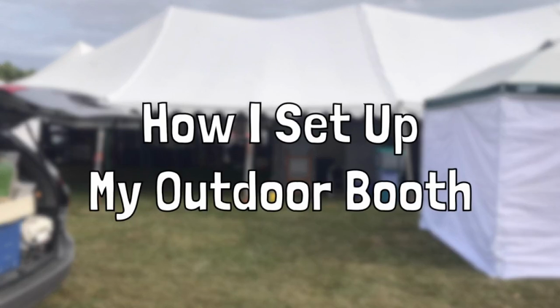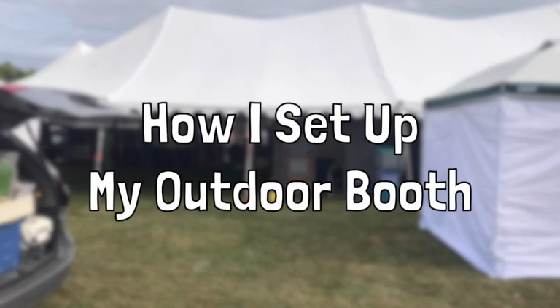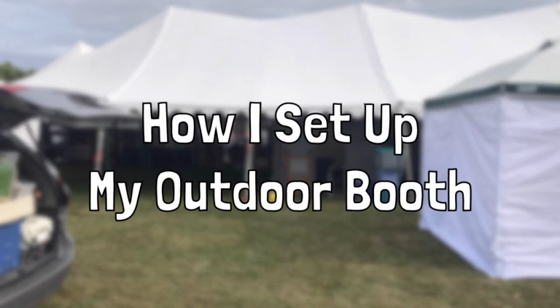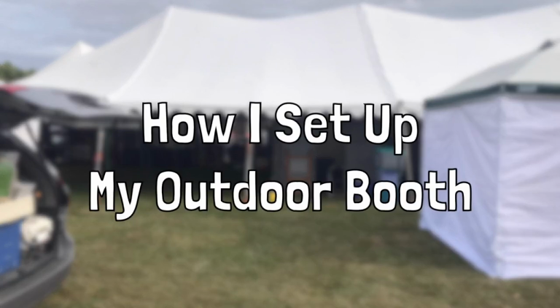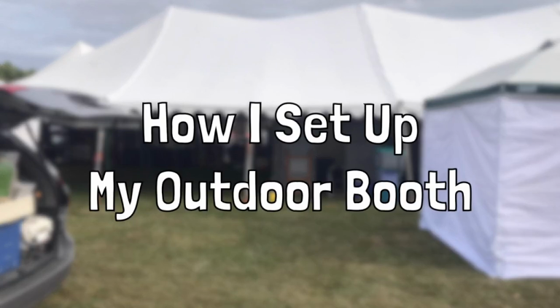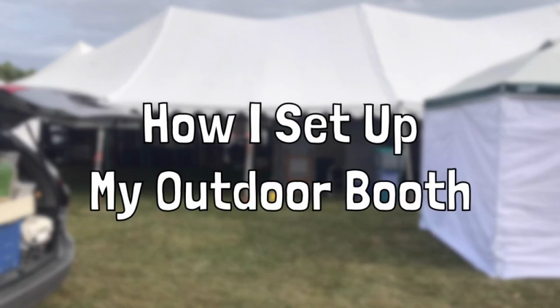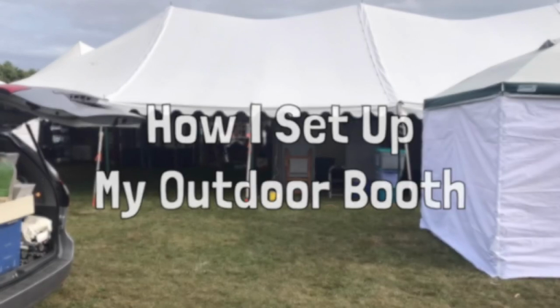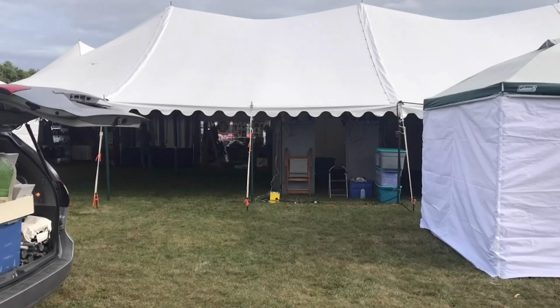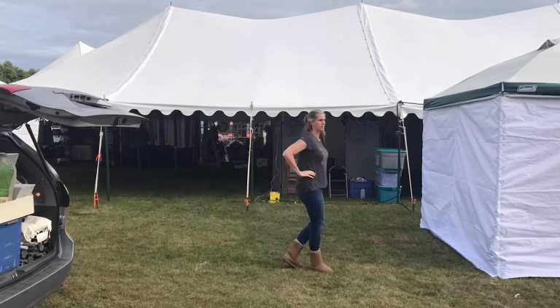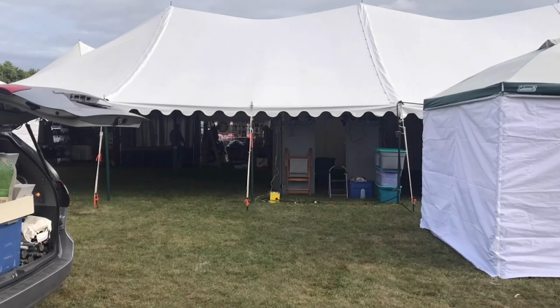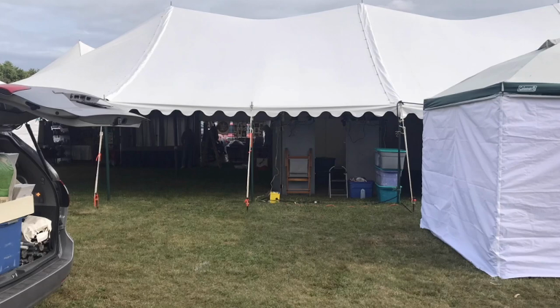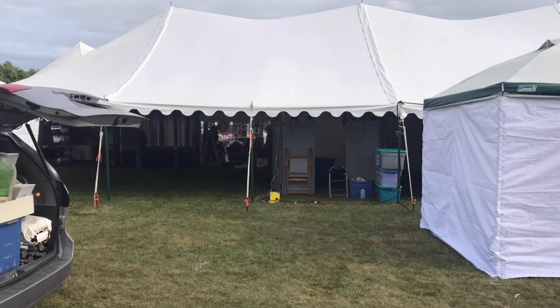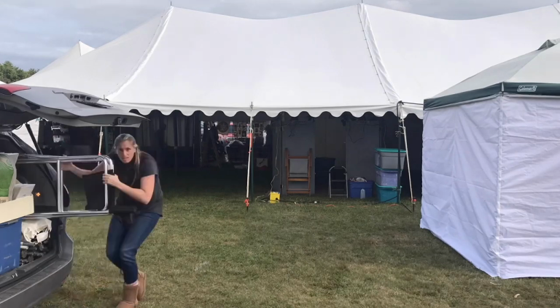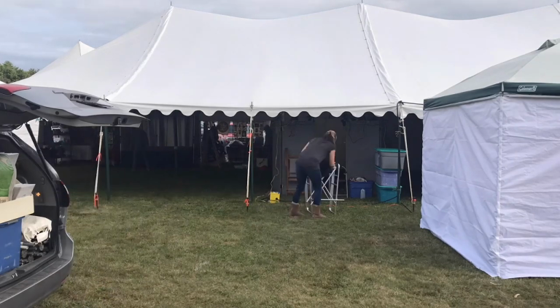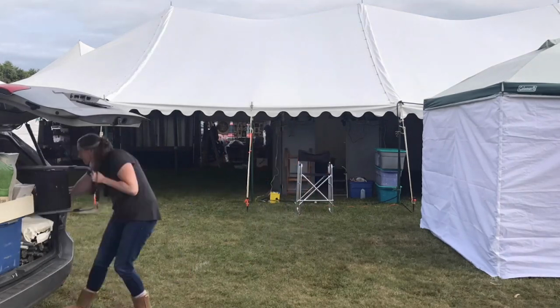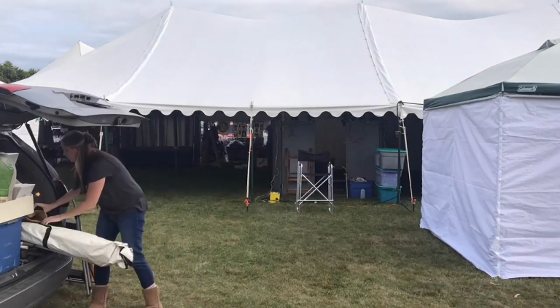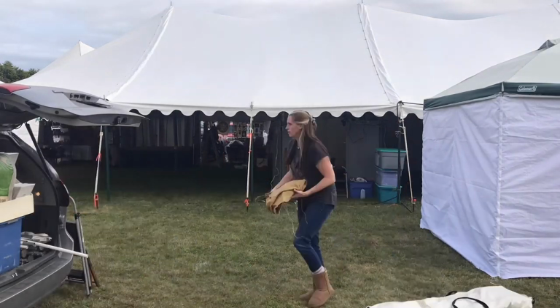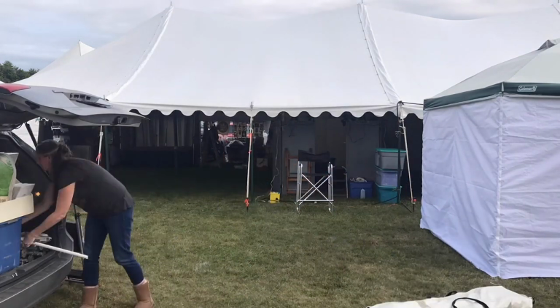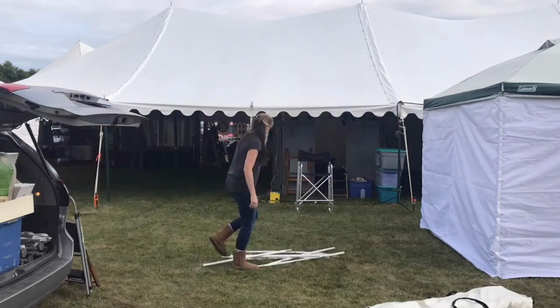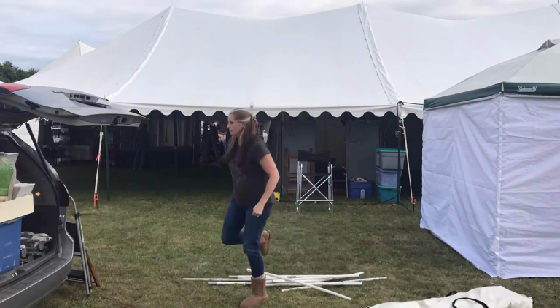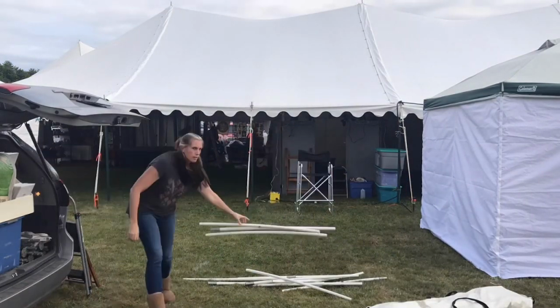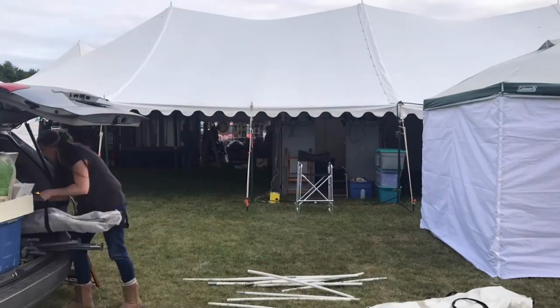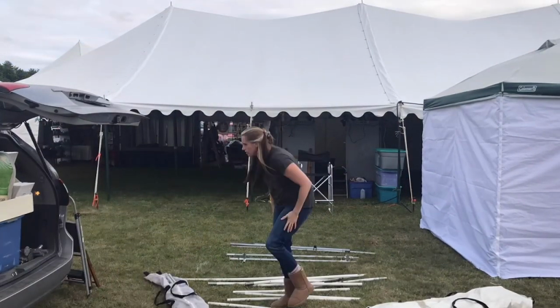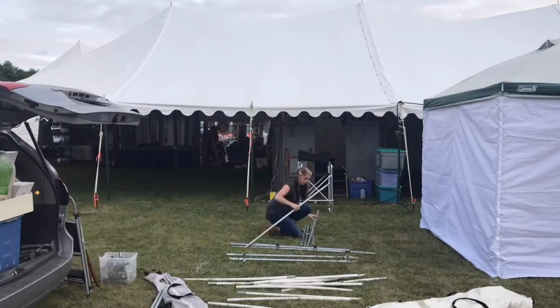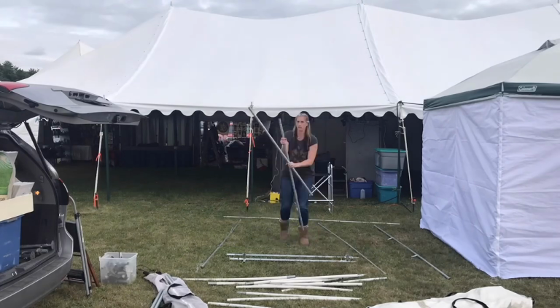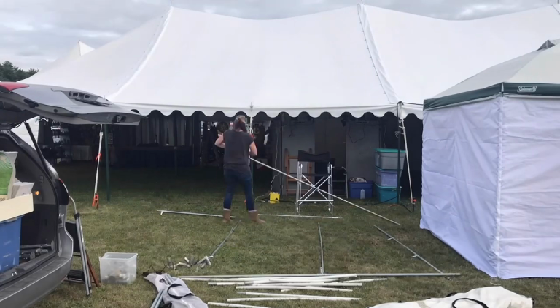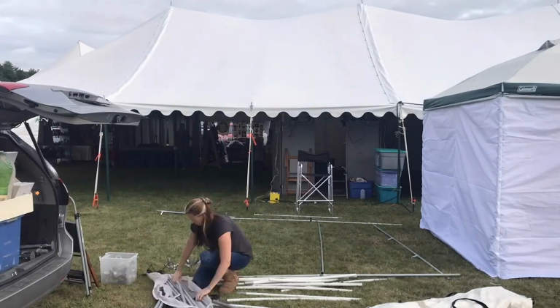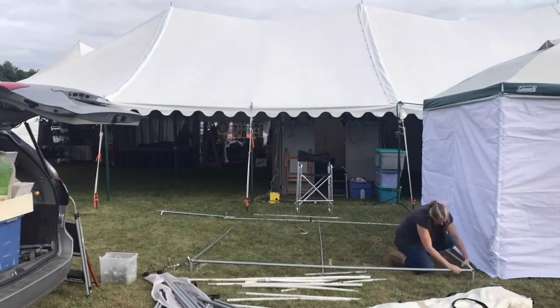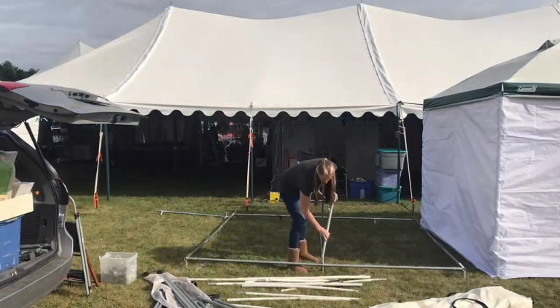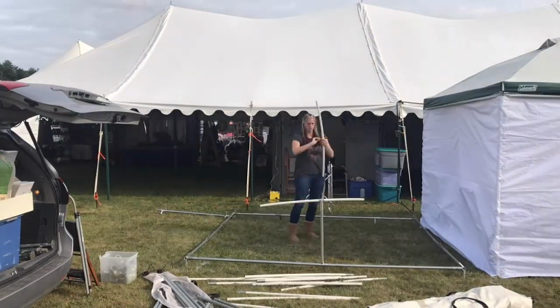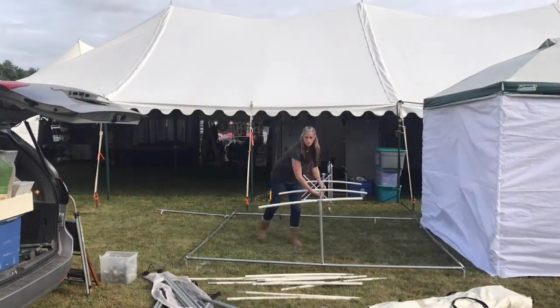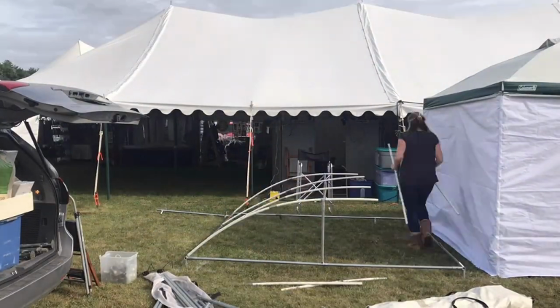Hi everyone, it's Tracy Lizotte here today to share with you how I set up my booth for an outdoor art show. The space they've given me is roughly 10 by 10 feet, which is just enough space for me to set up my trim line canopy.